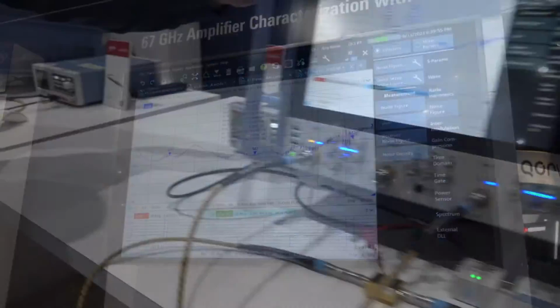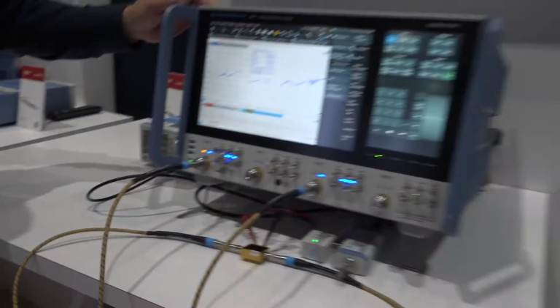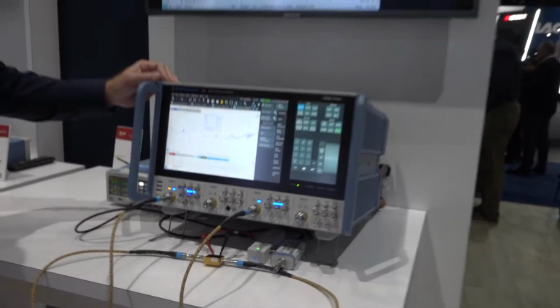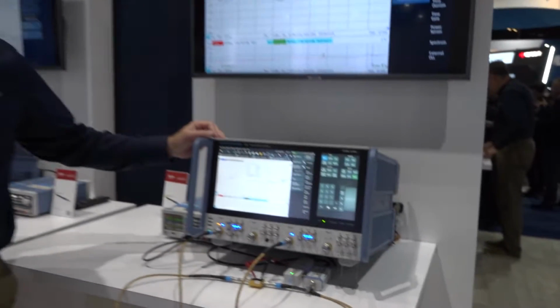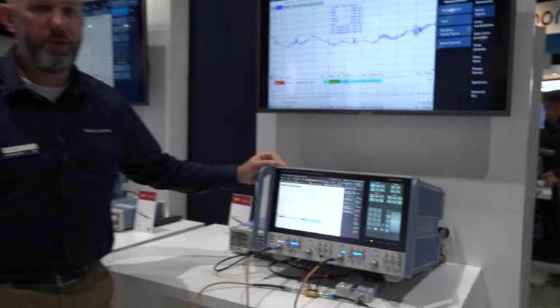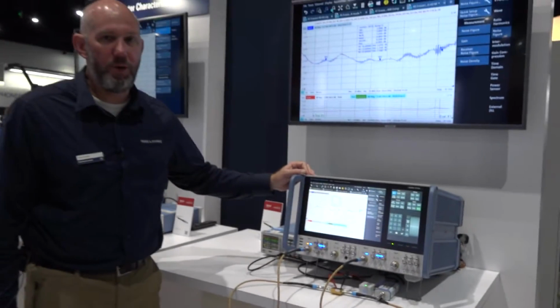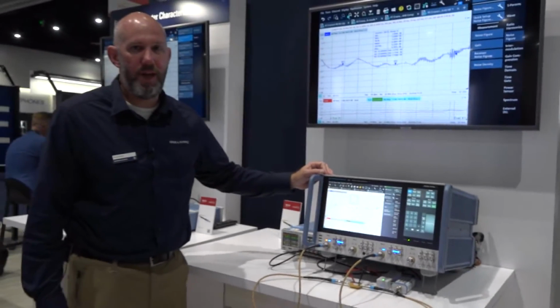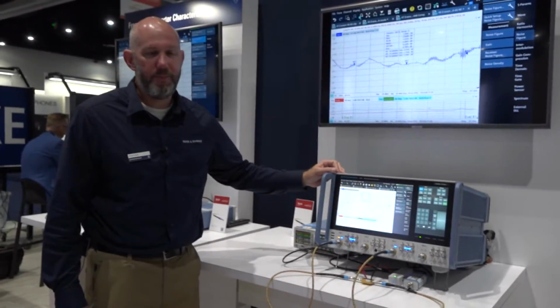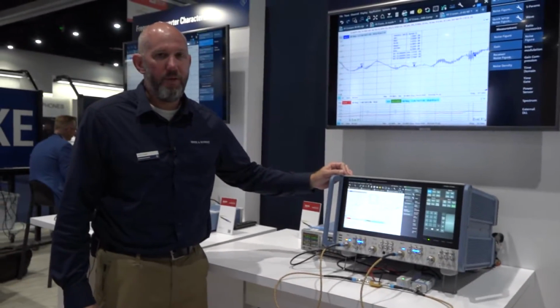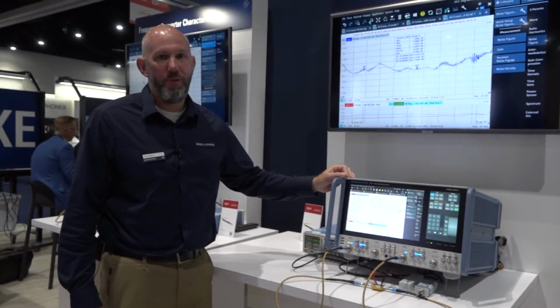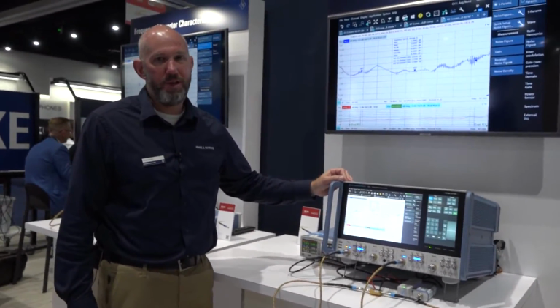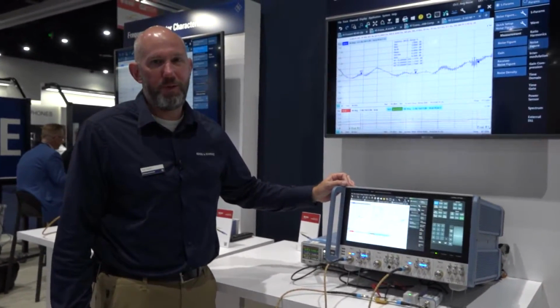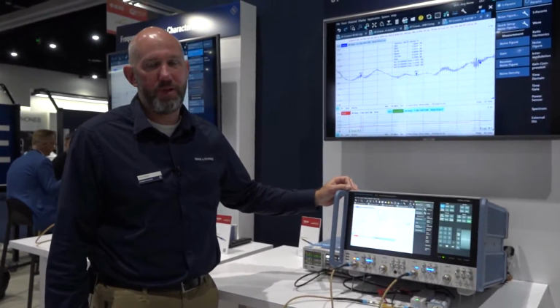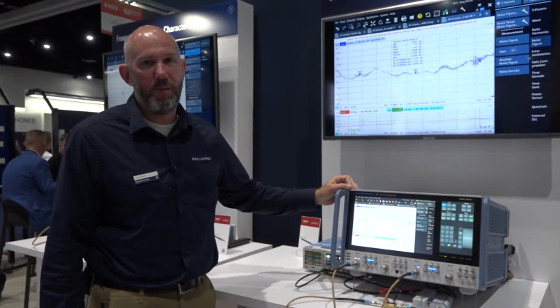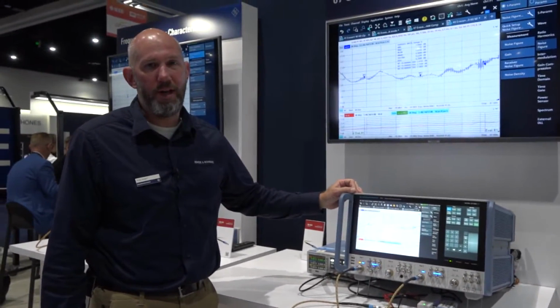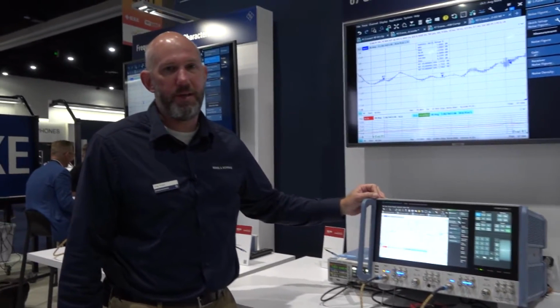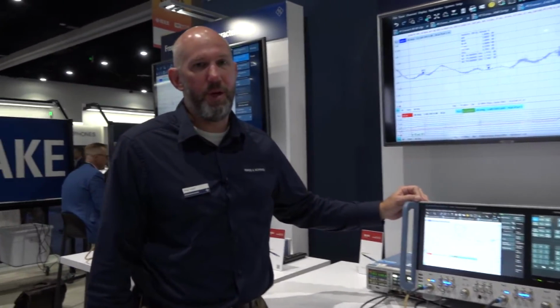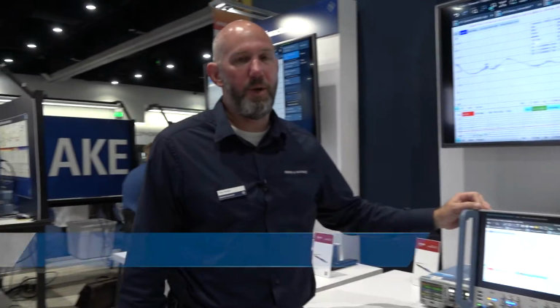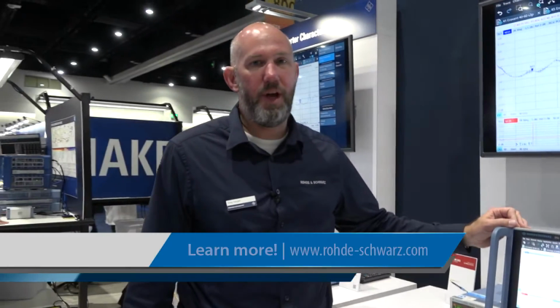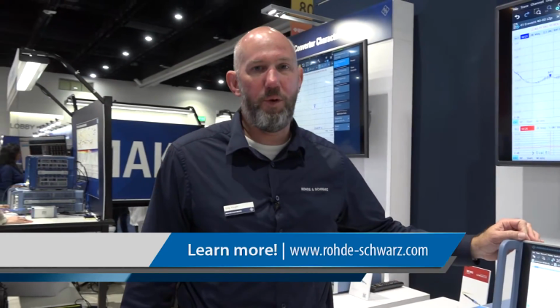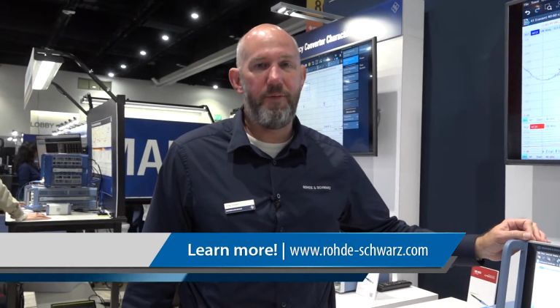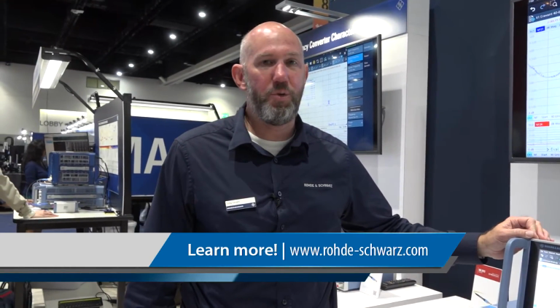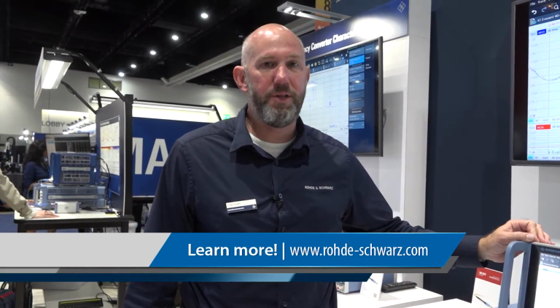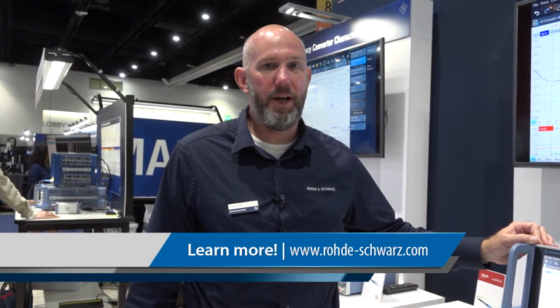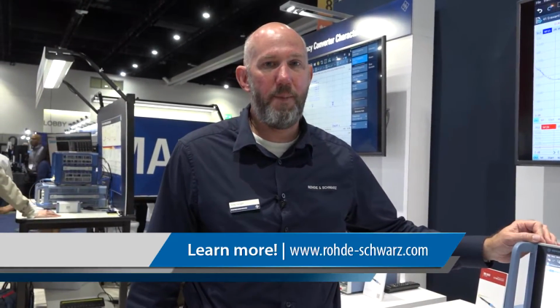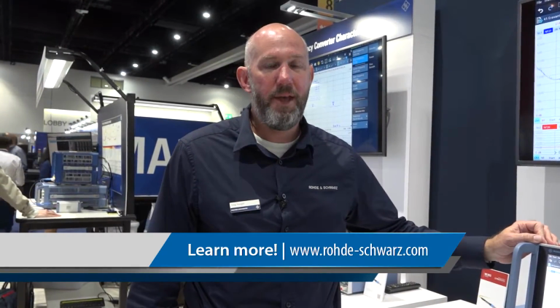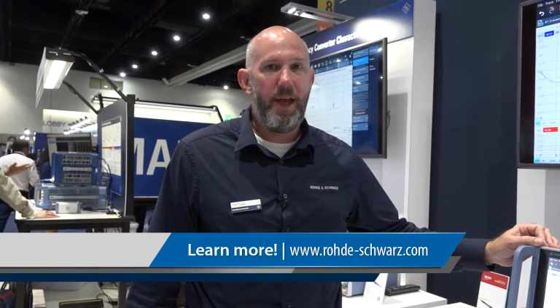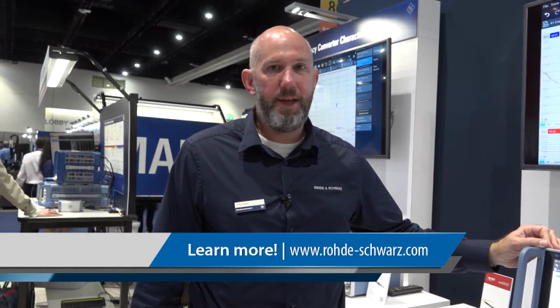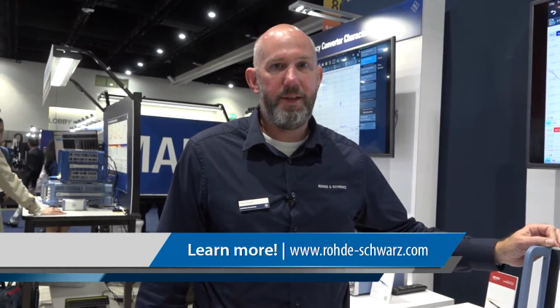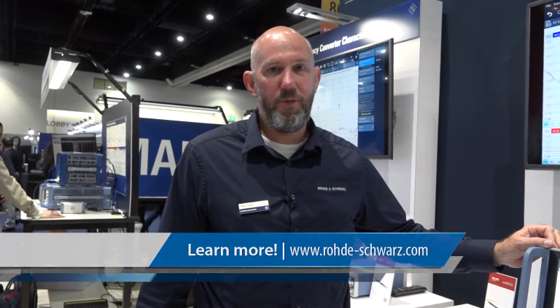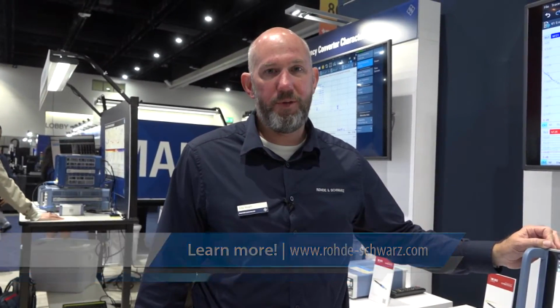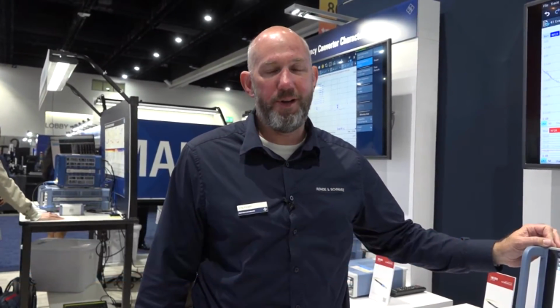That's everything we wanted to show you today. For more information, please visit our website at www.rohde-schwarz.com. Thank you very much for watching.